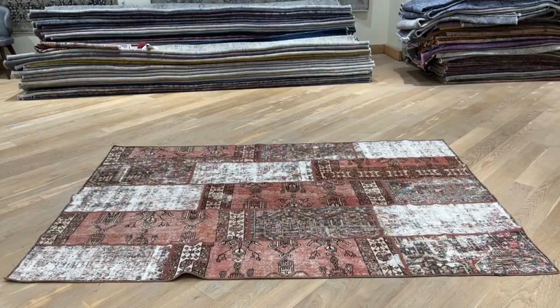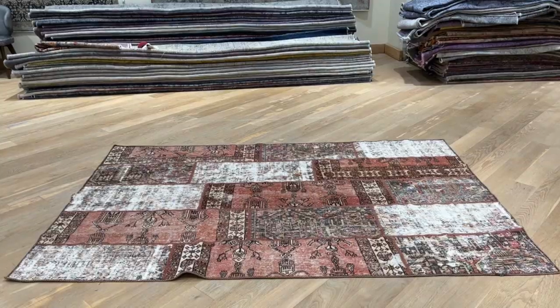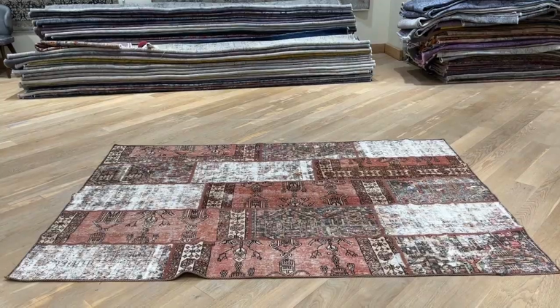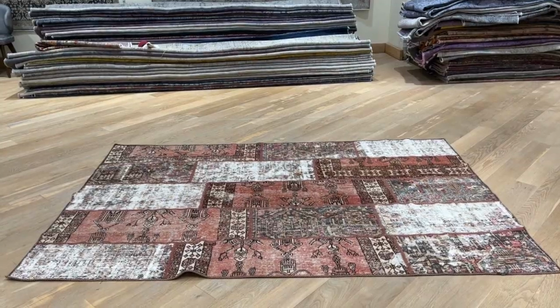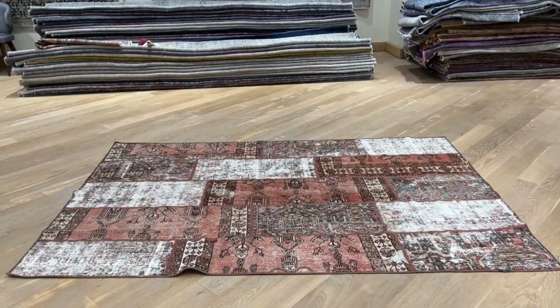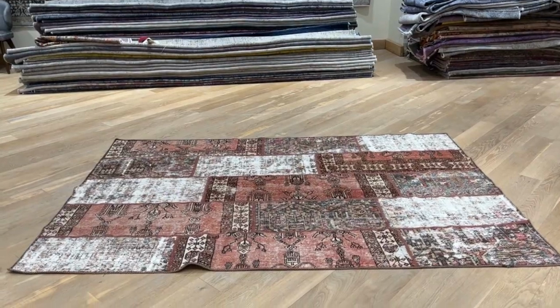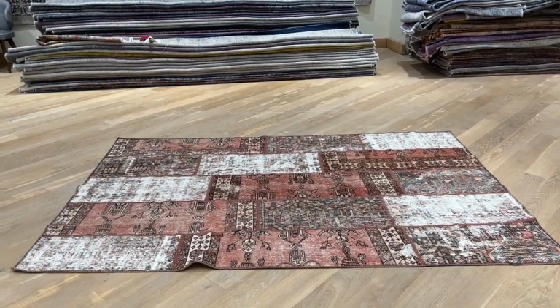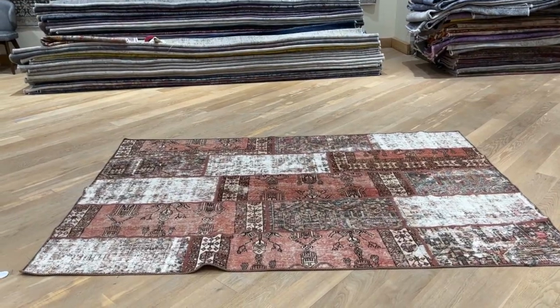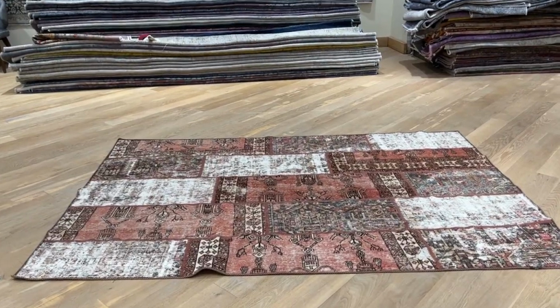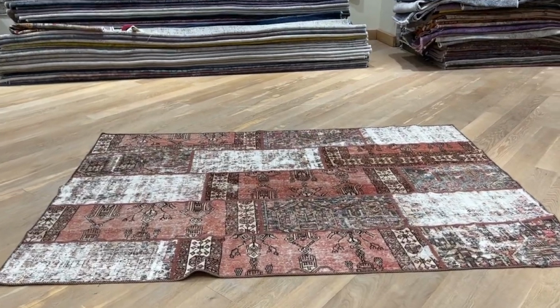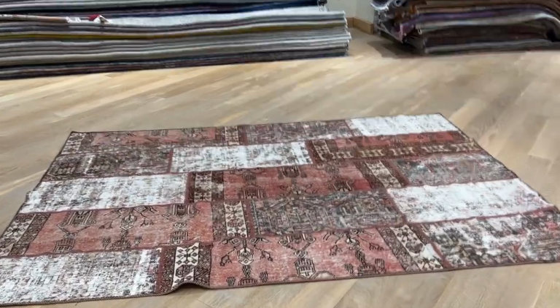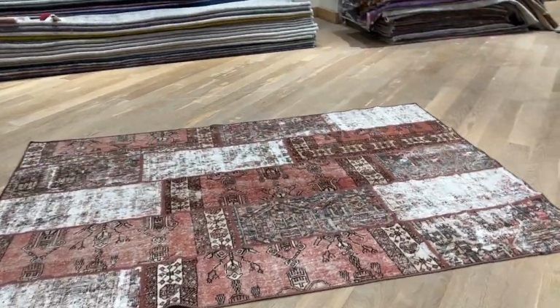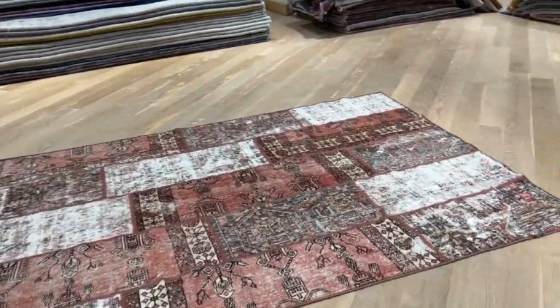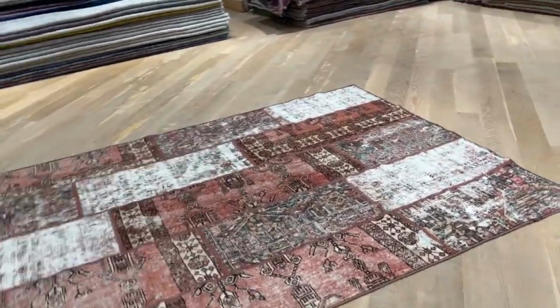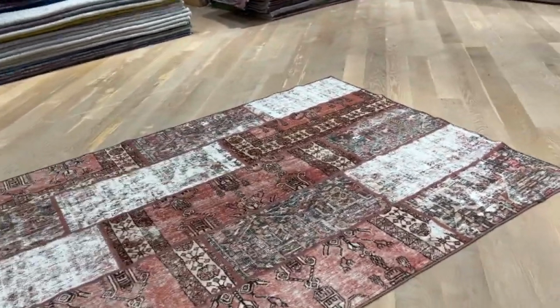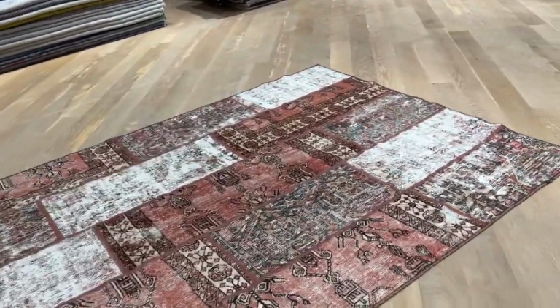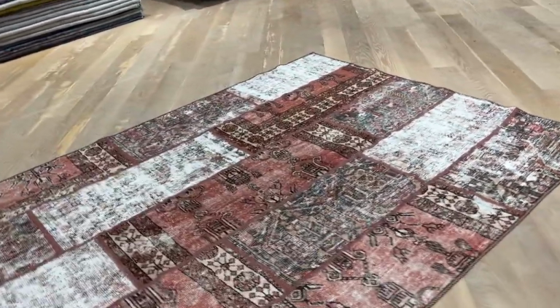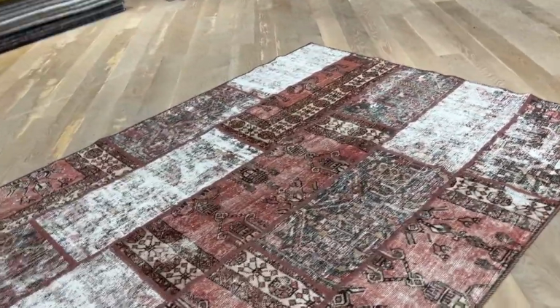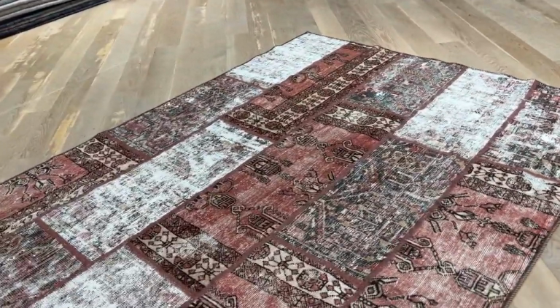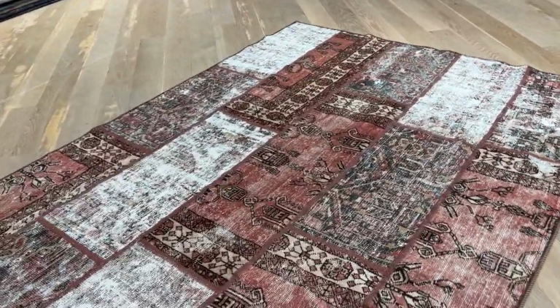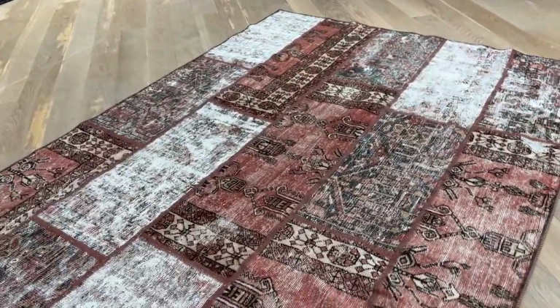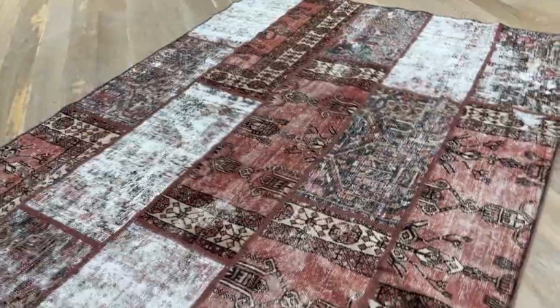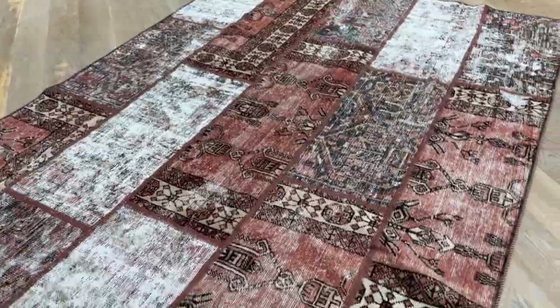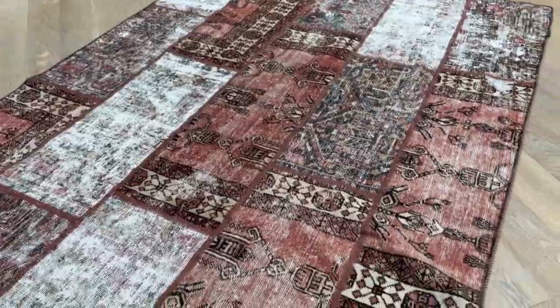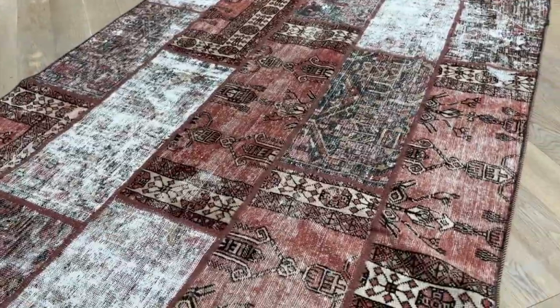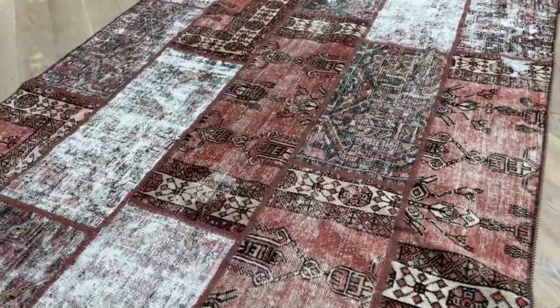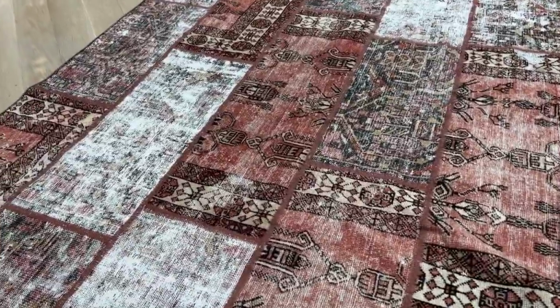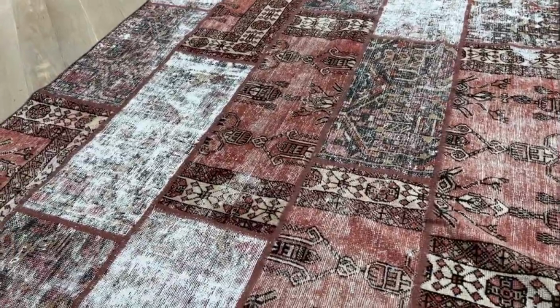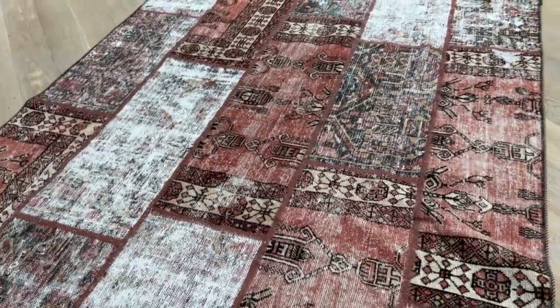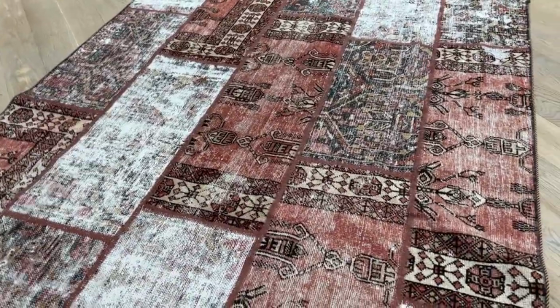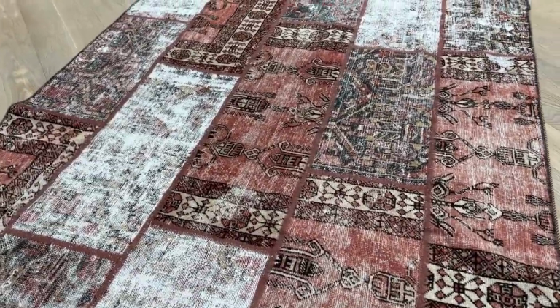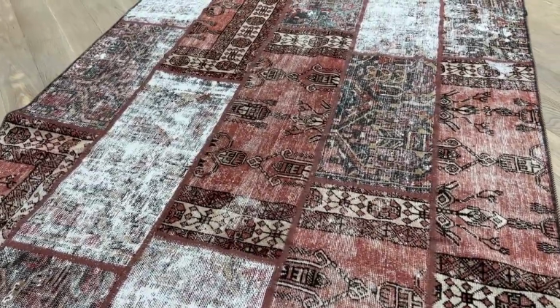Carpet 23578. It's a Persian patchwork carpet. This is a stunningly beautiful piece — a one-of-a-kind piece. No two pieces like it.